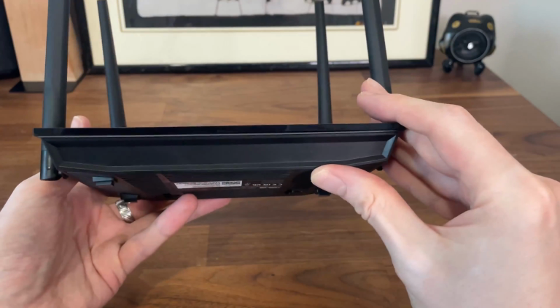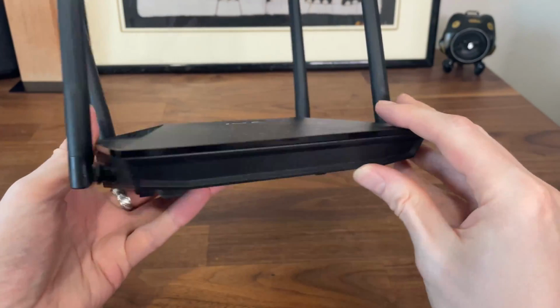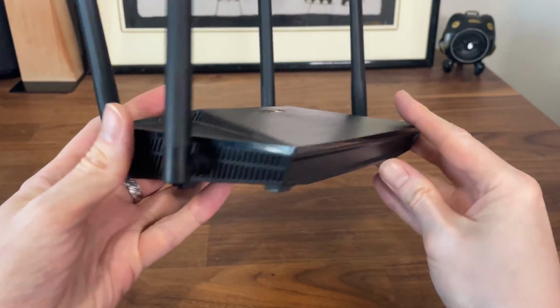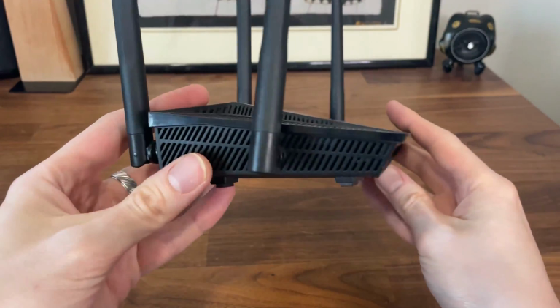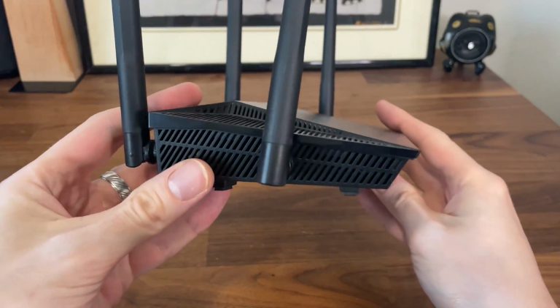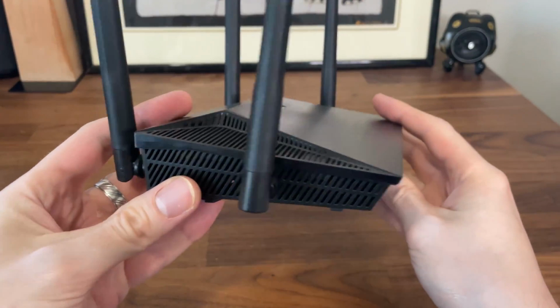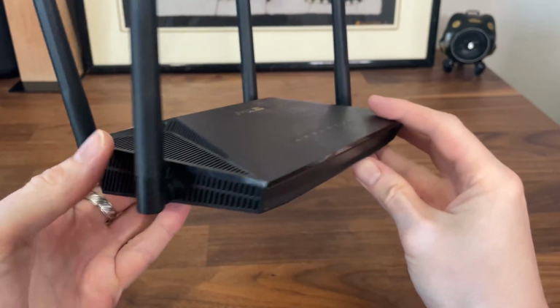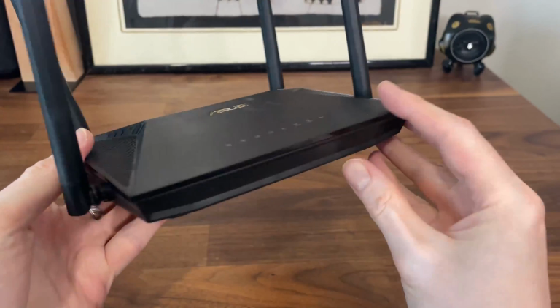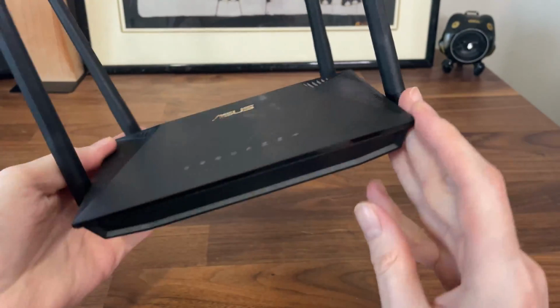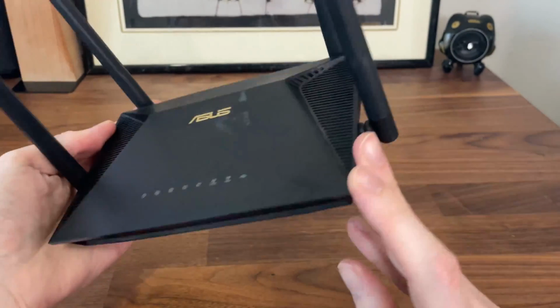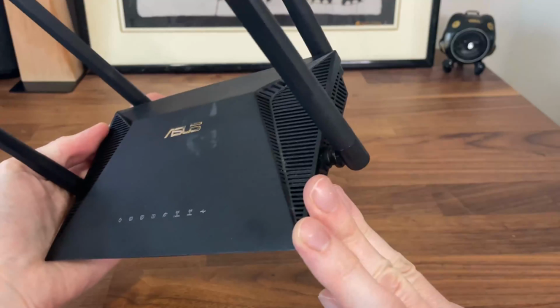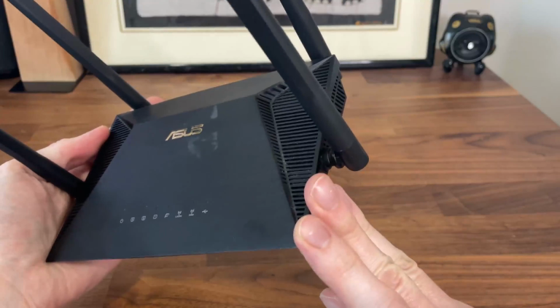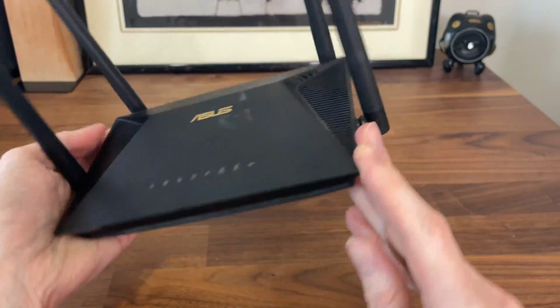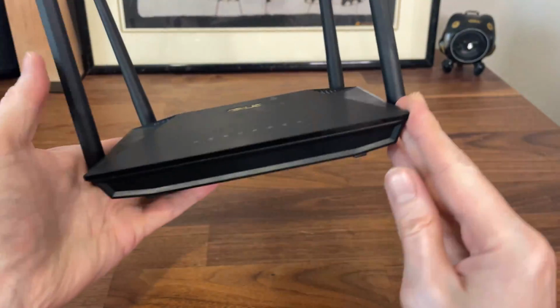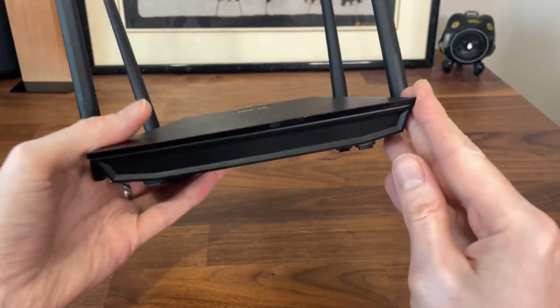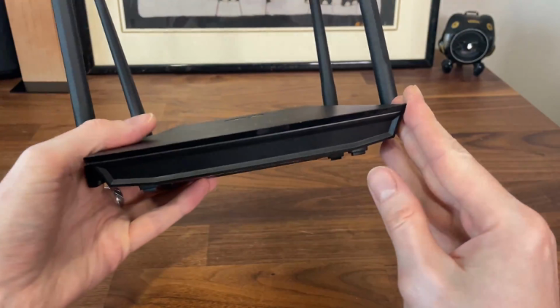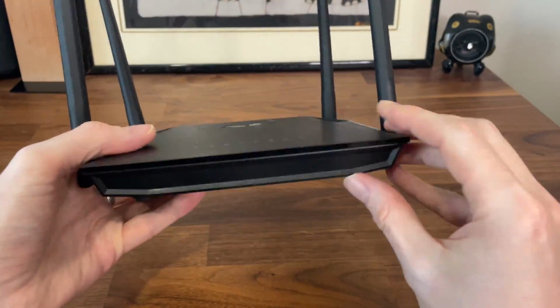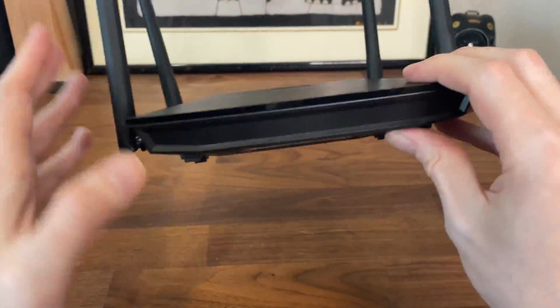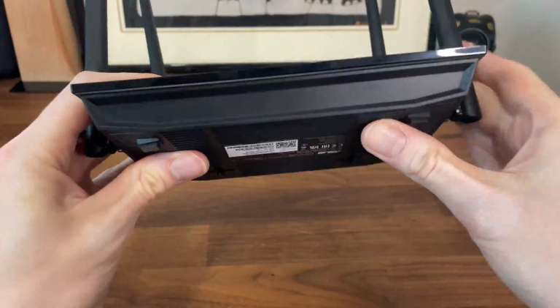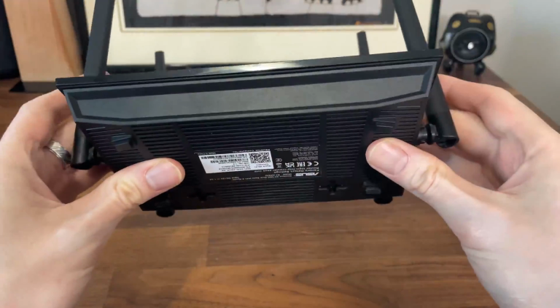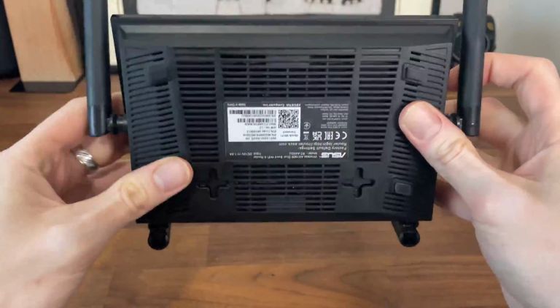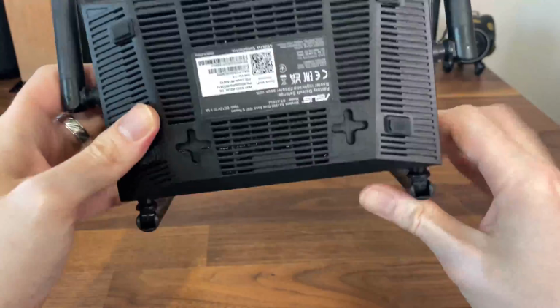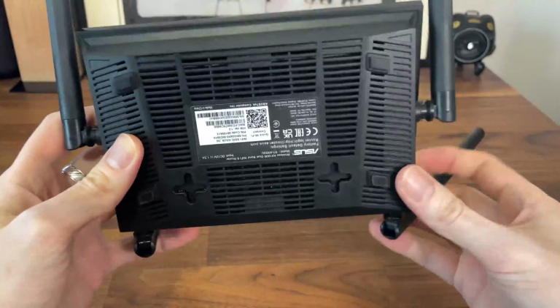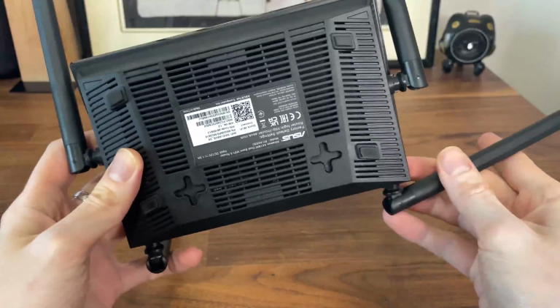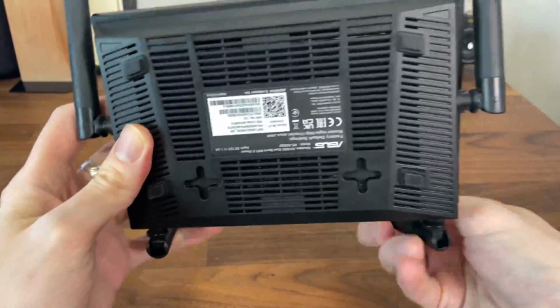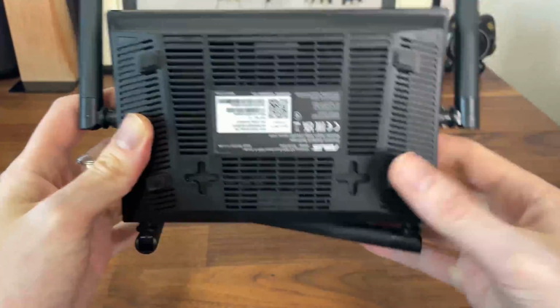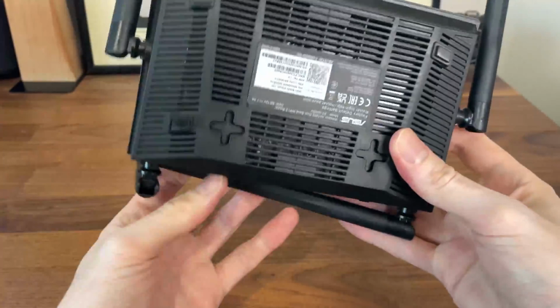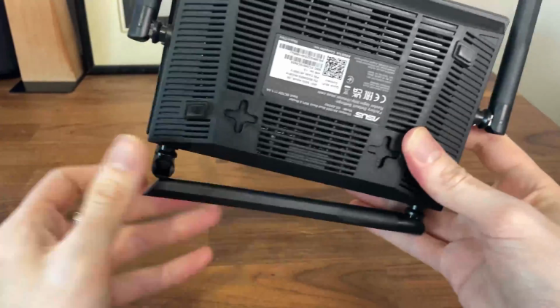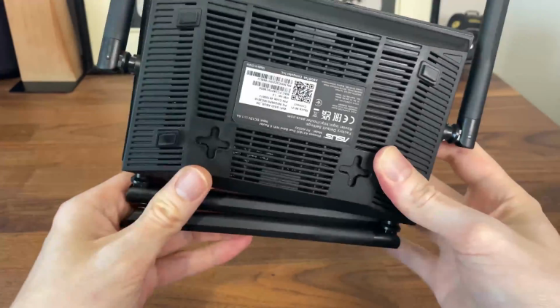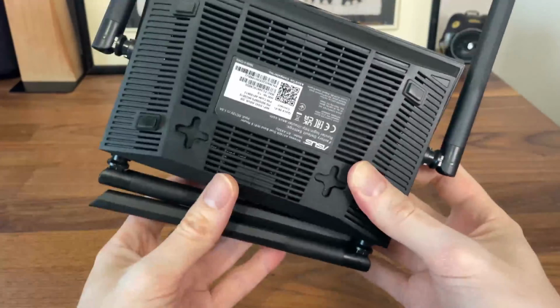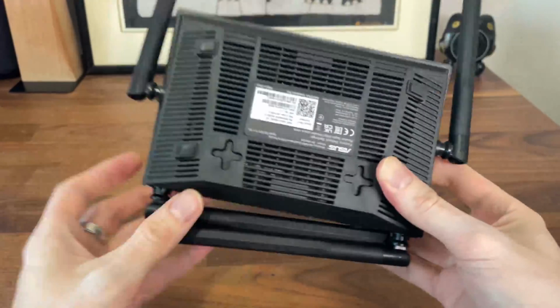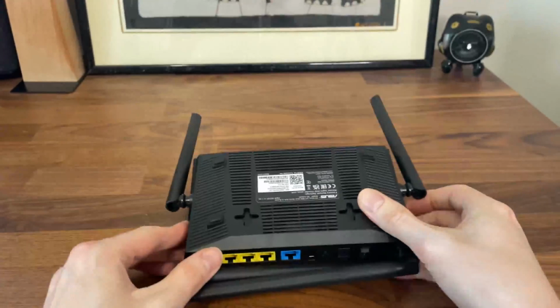The mark that you see at the top is a discoloration of the plastic case and I have no idea what caused it. It actually was not there when I bought the router.